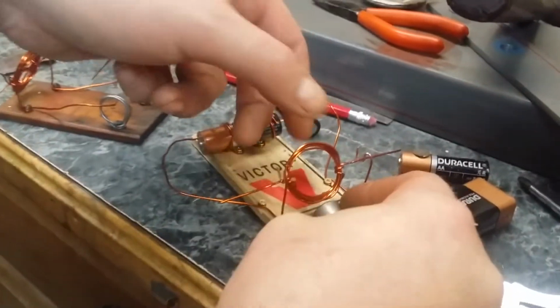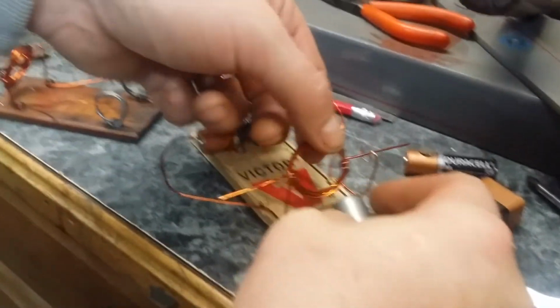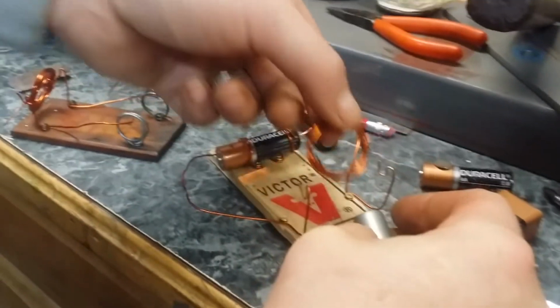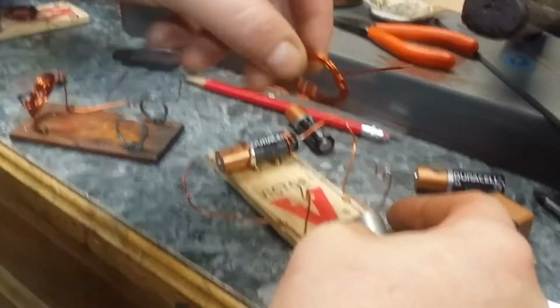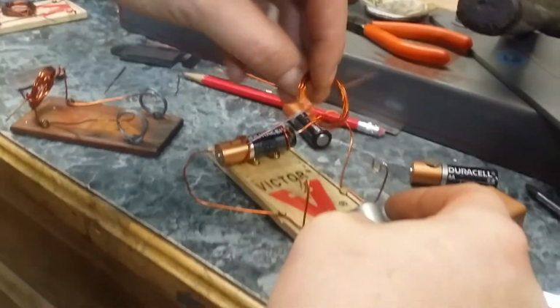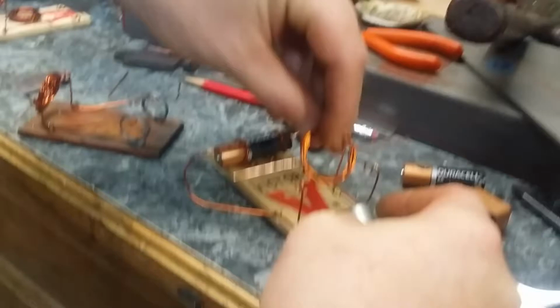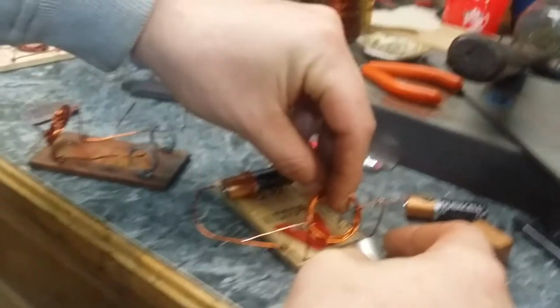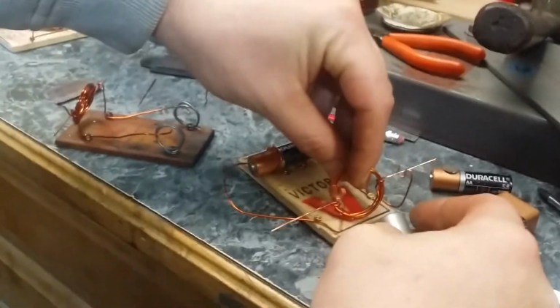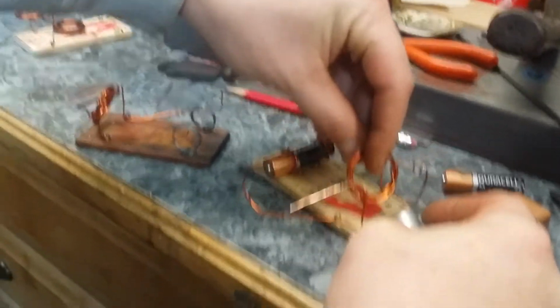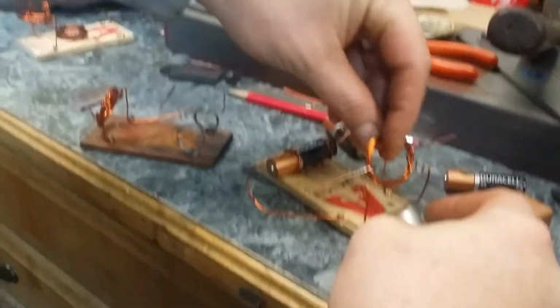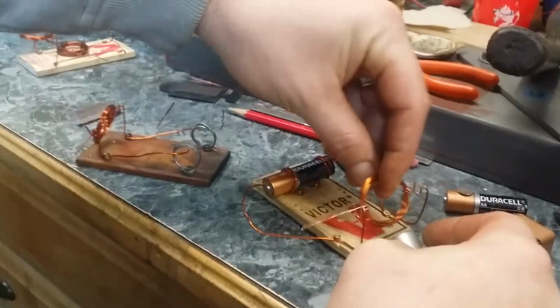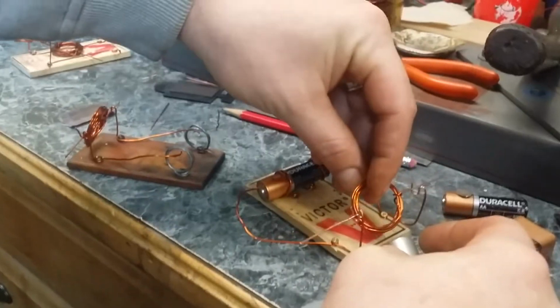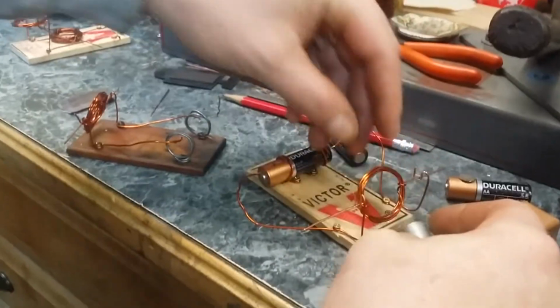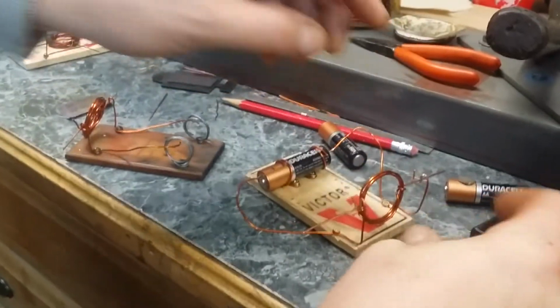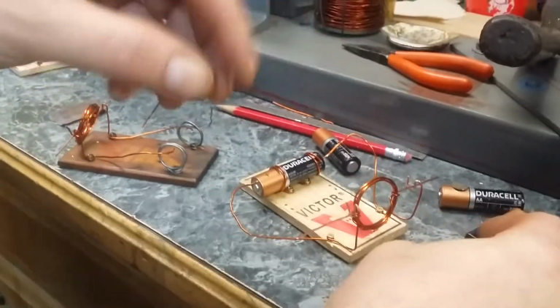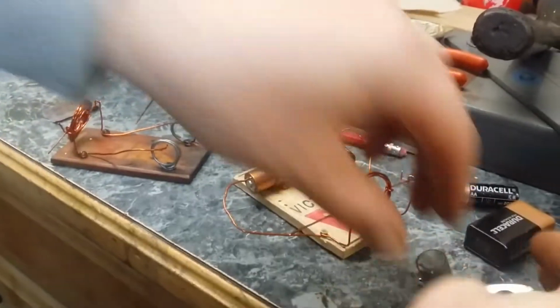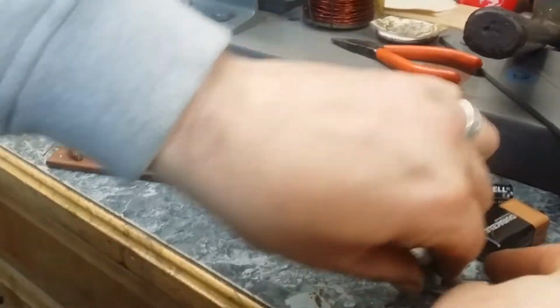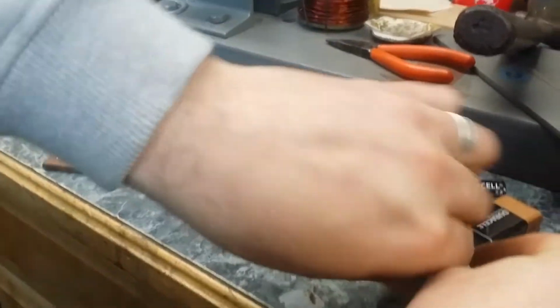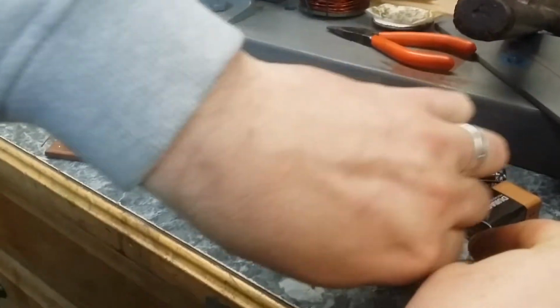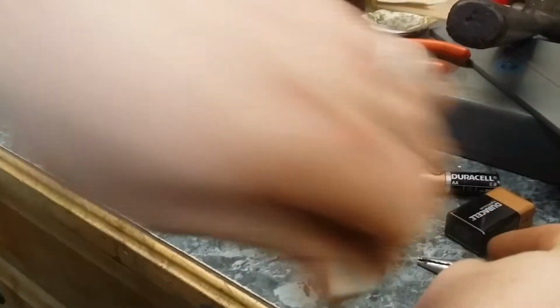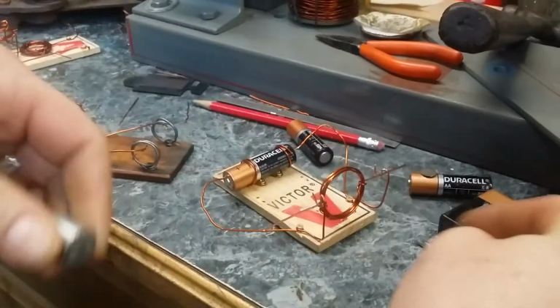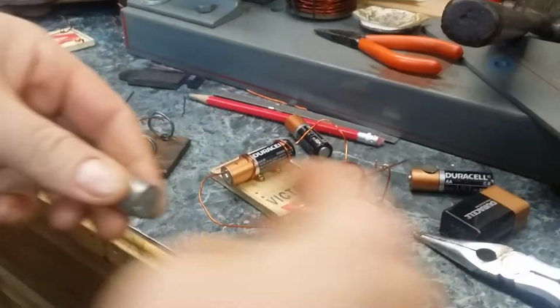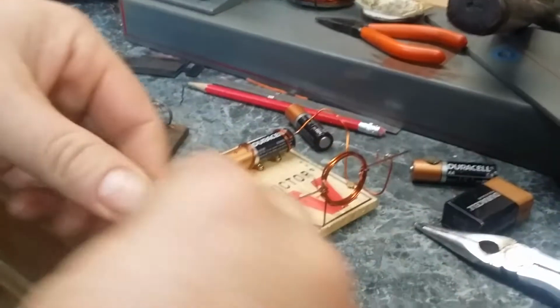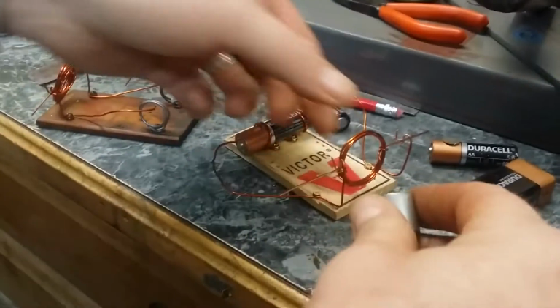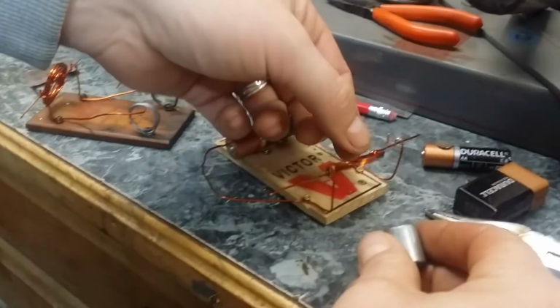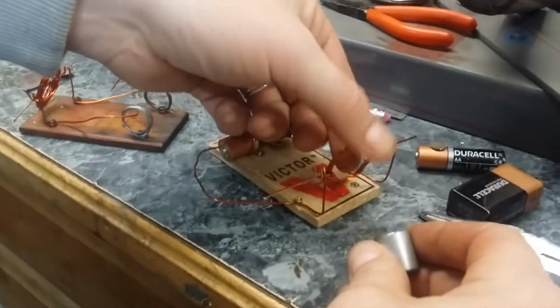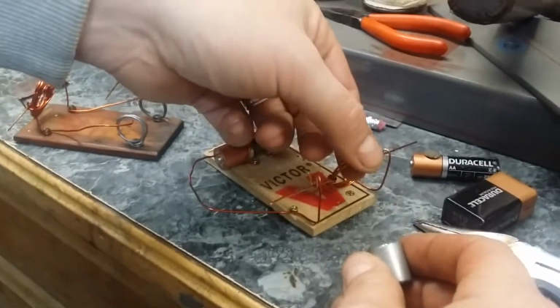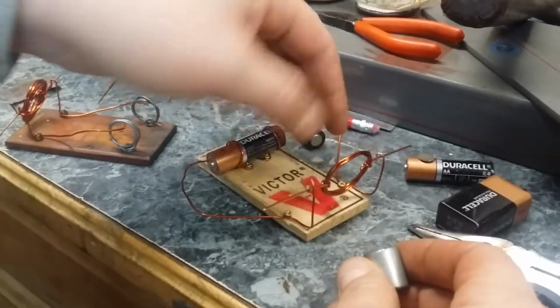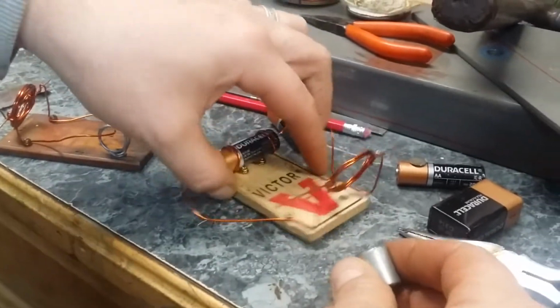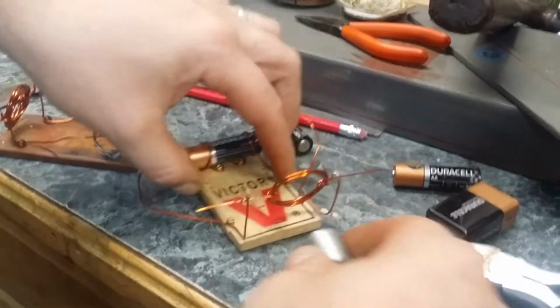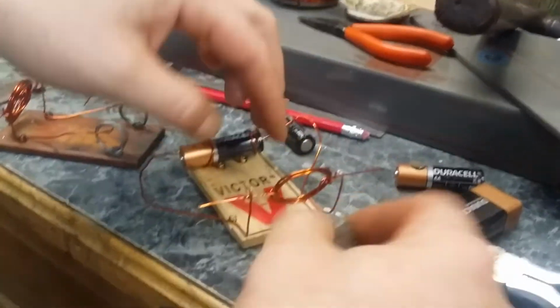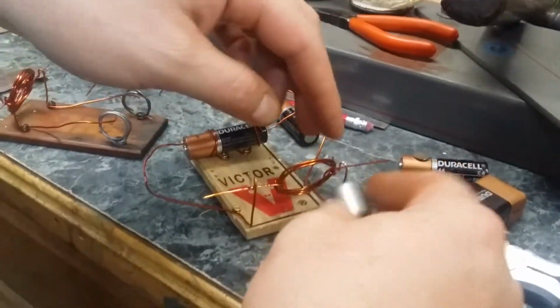Let's see if it matters if you turn your coil around. That's a powerful magnet — you can make note of that.